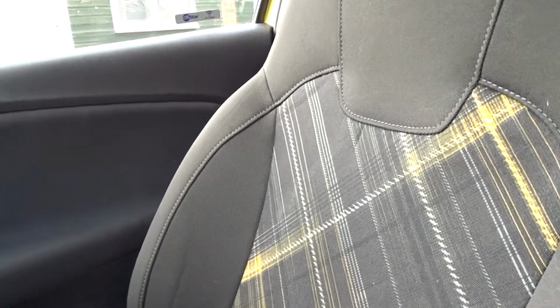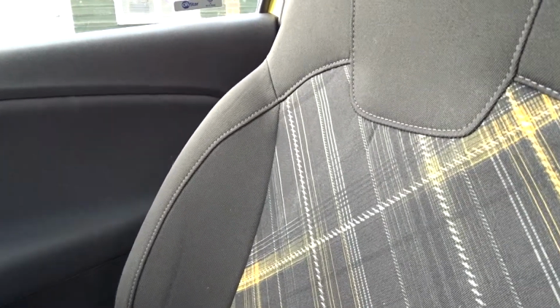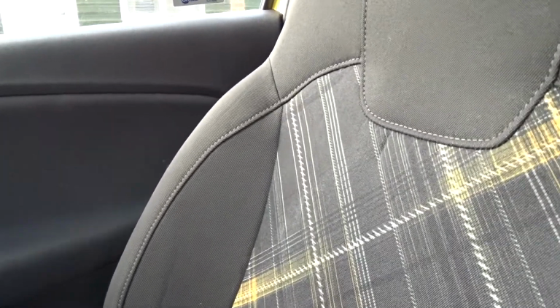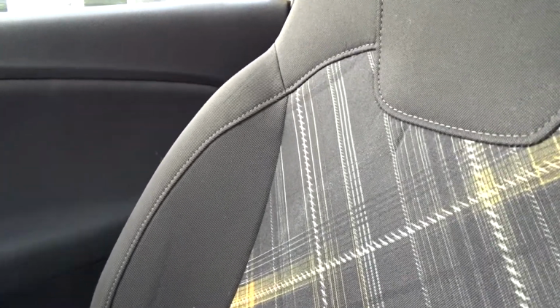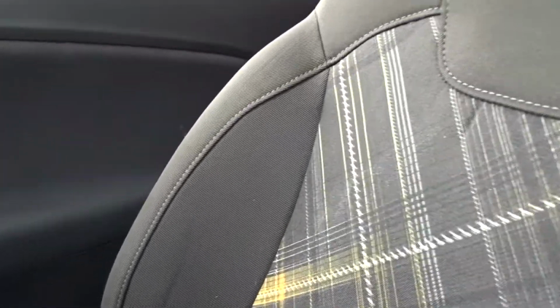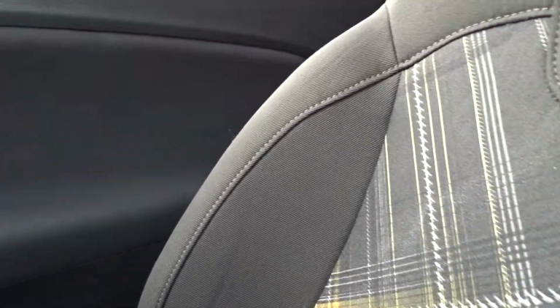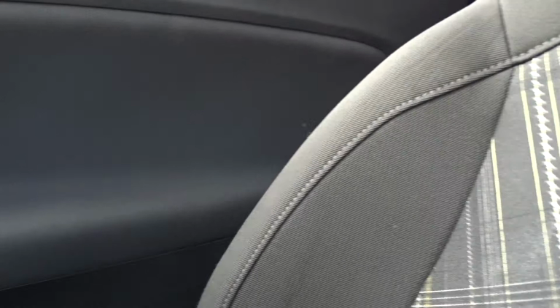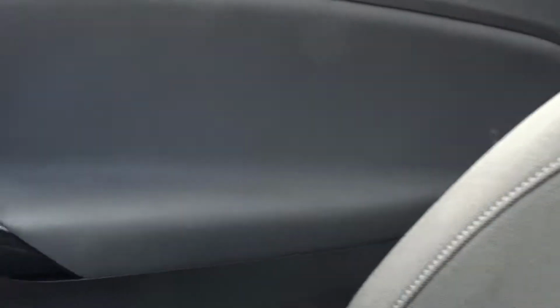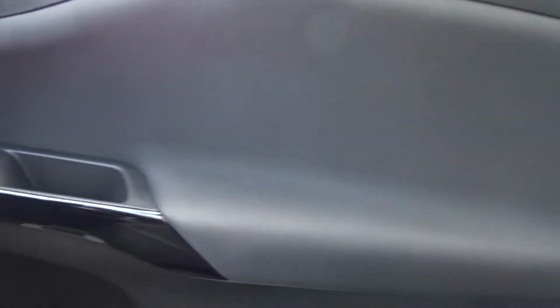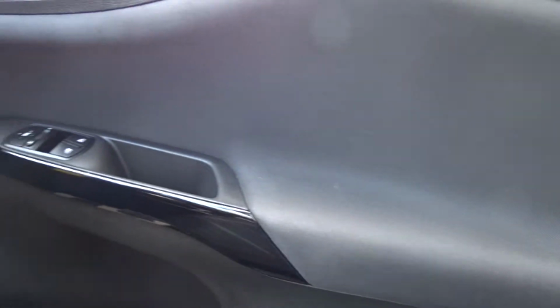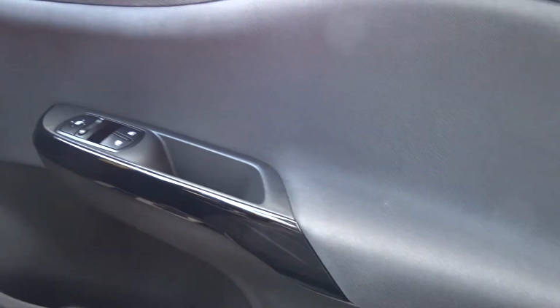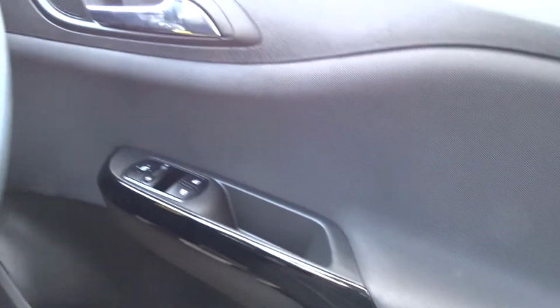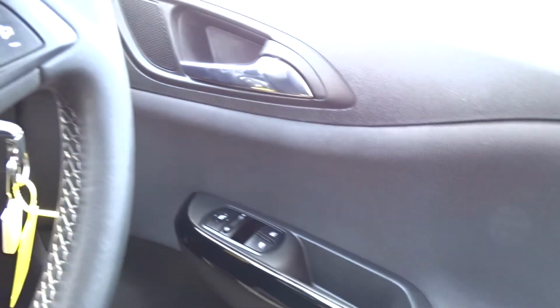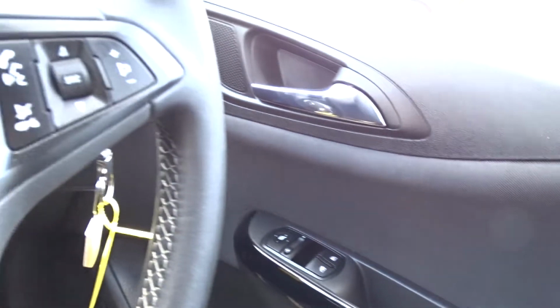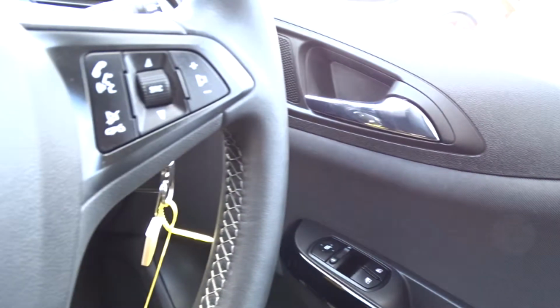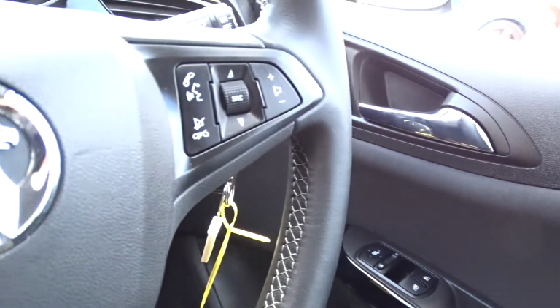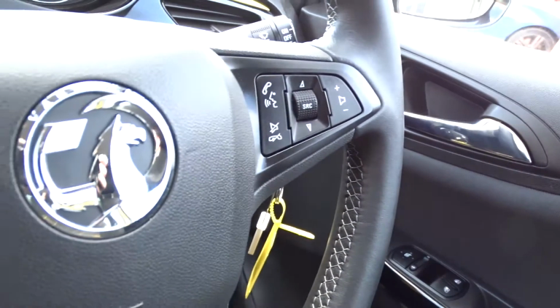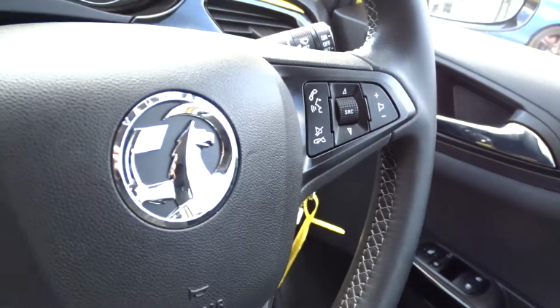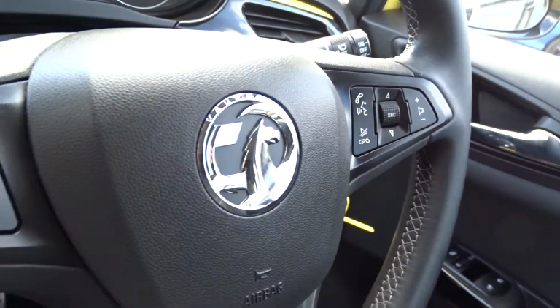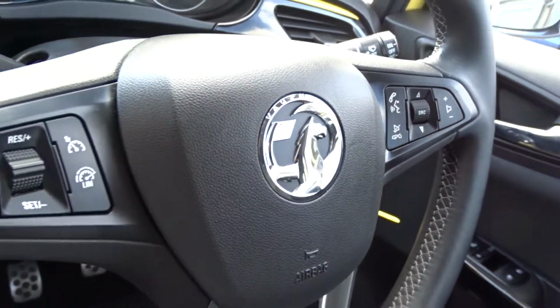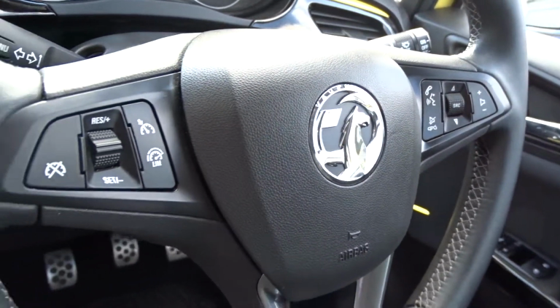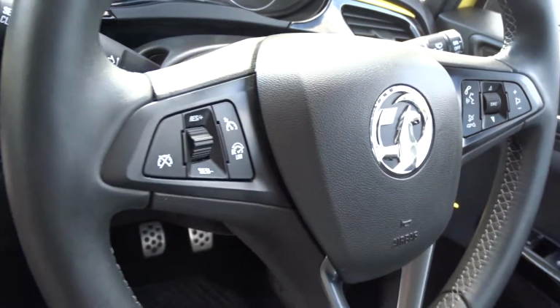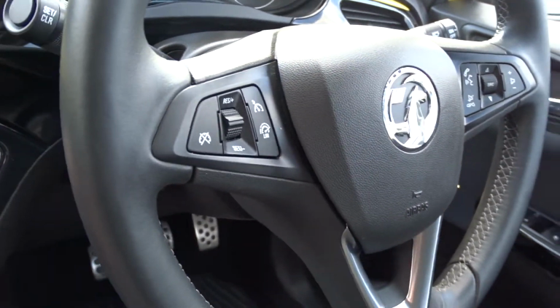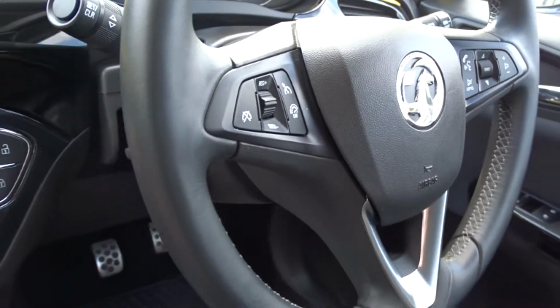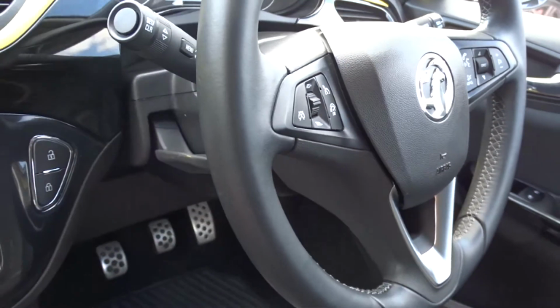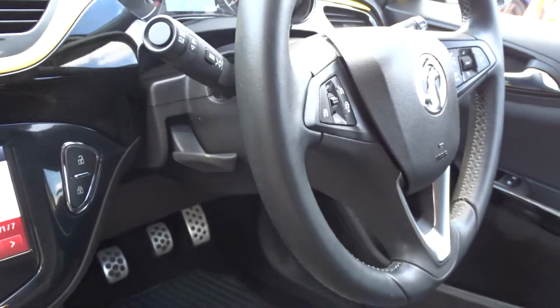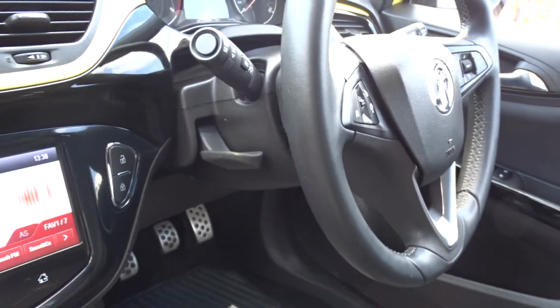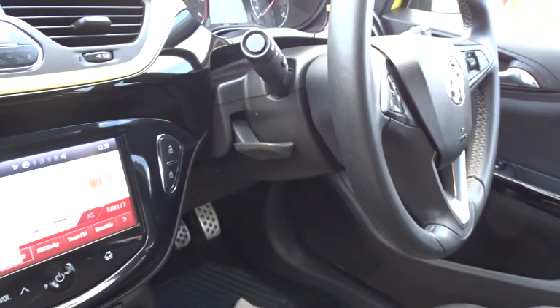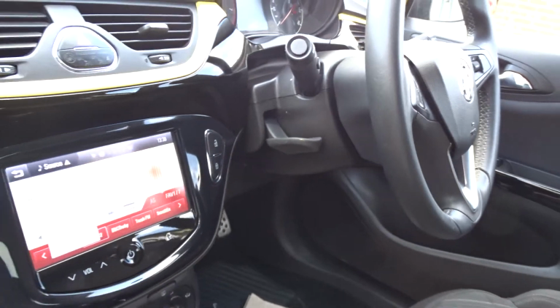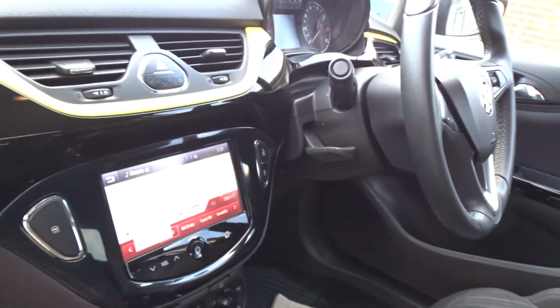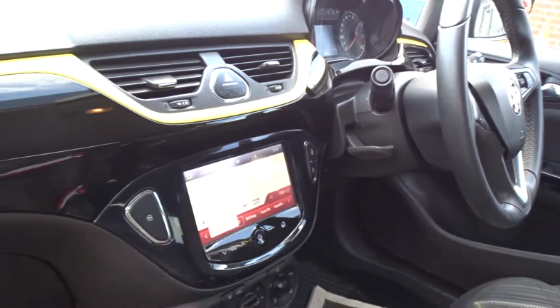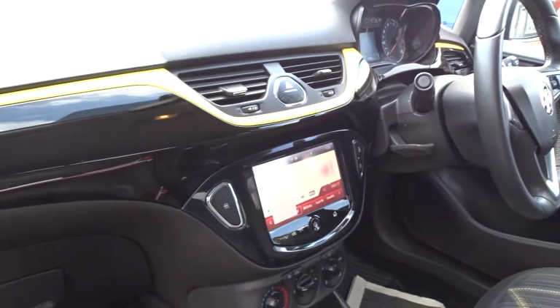The driver's seat has height adjustment for additional comfort. There are front electric windows, electric-operated door mirrors, and a leather multifunction steering wheel with full audio controls, Bluetooth device connectivity, cruise control, and speed limitation. The steering column itself has adjustment for both reach as well as height.